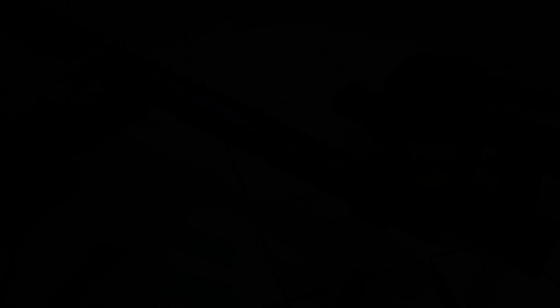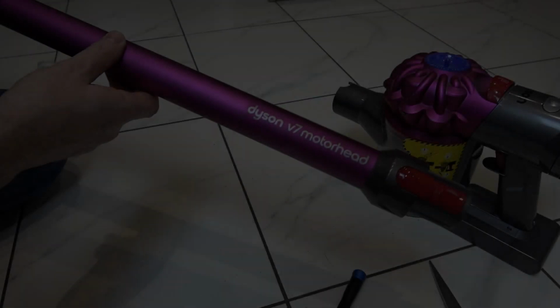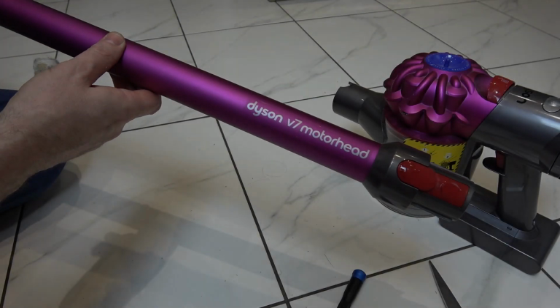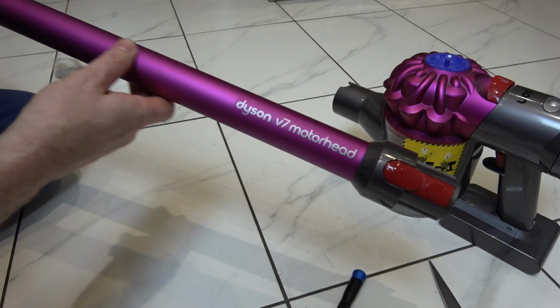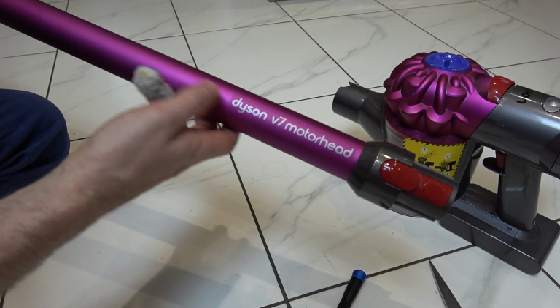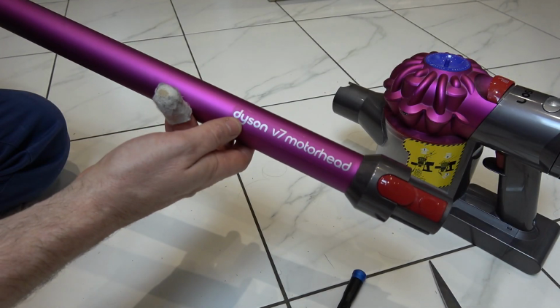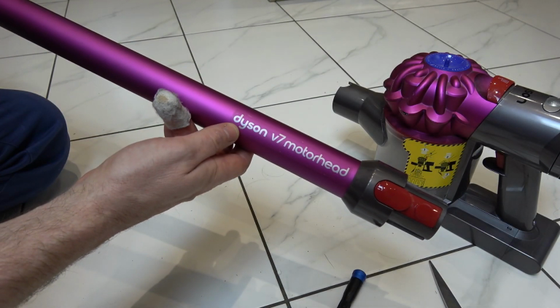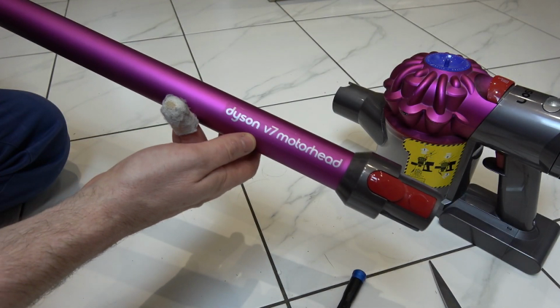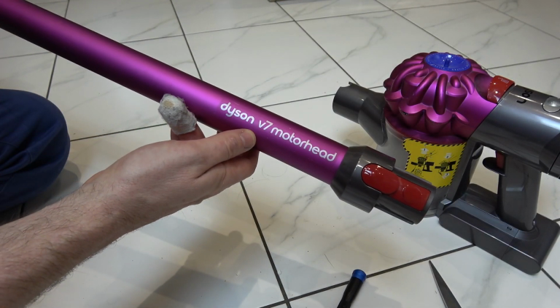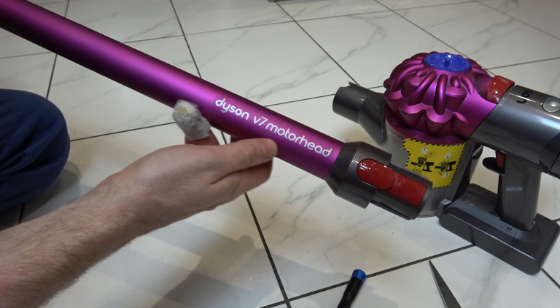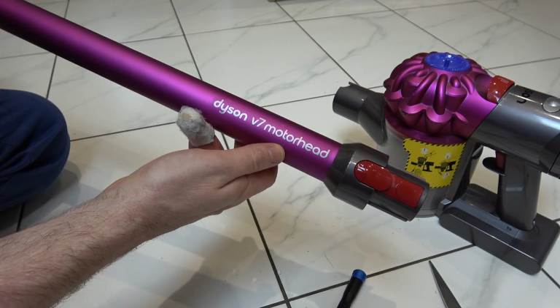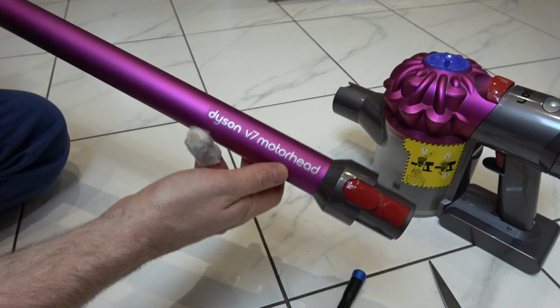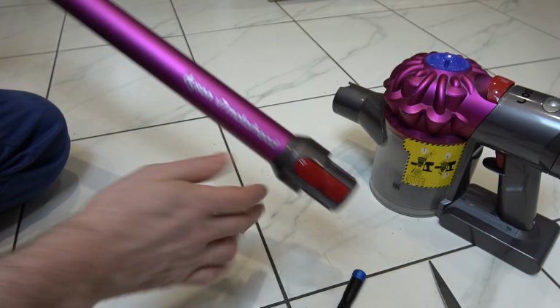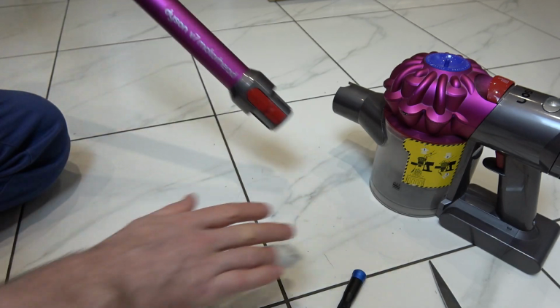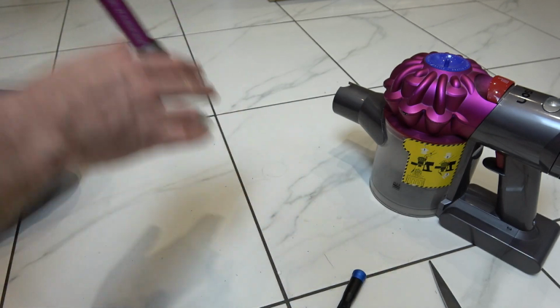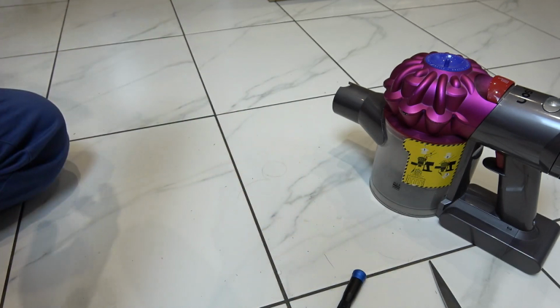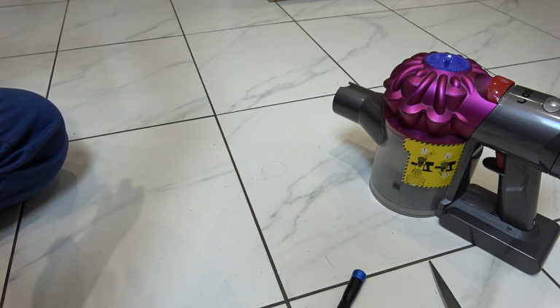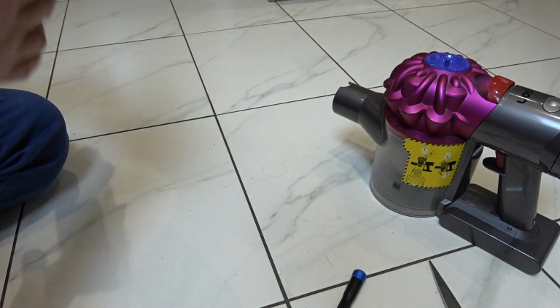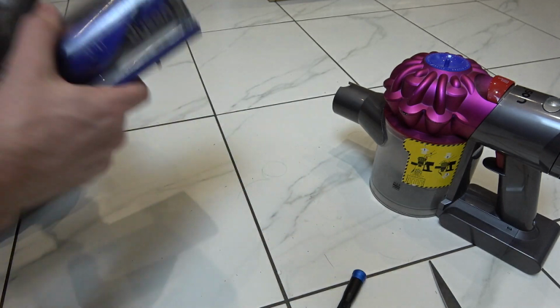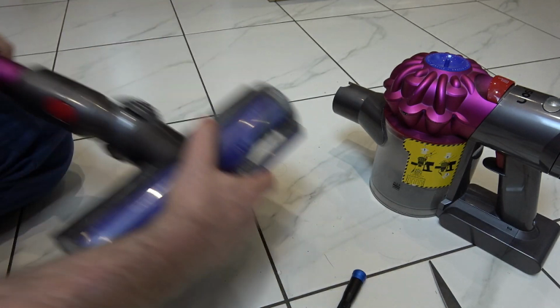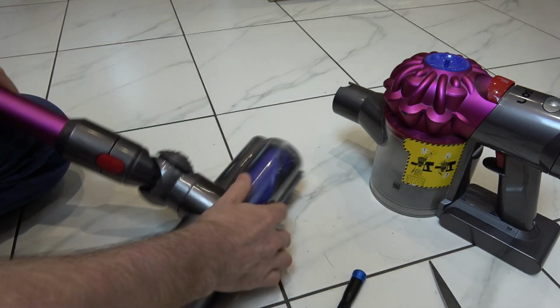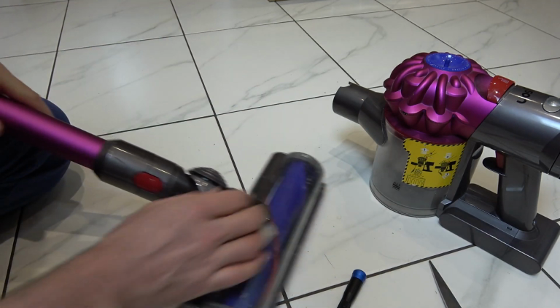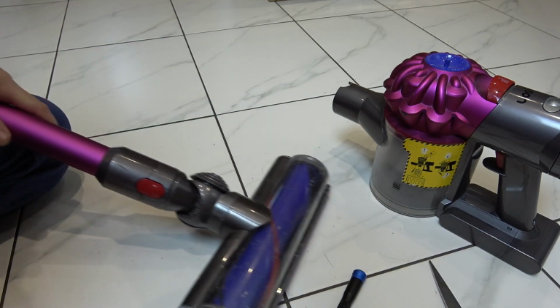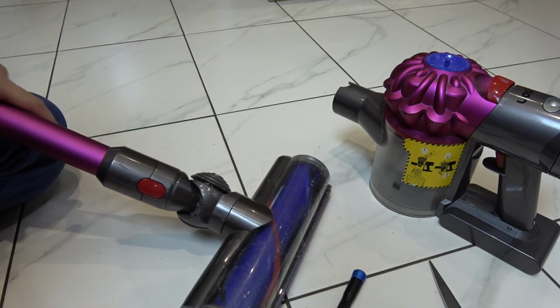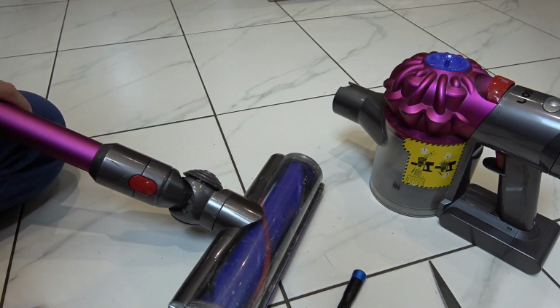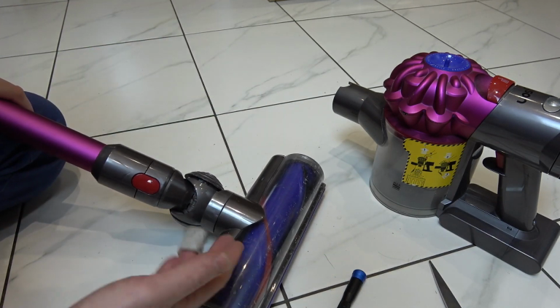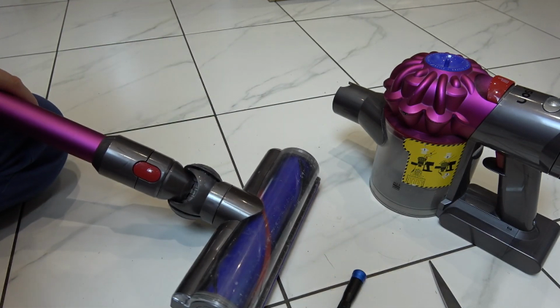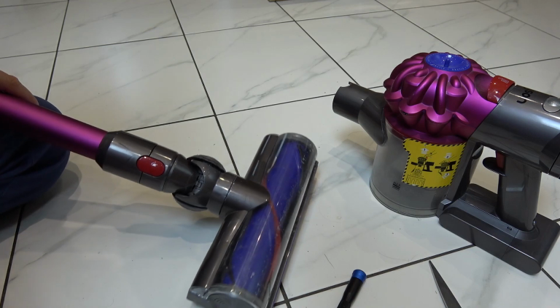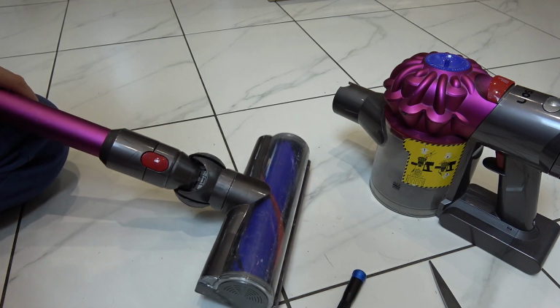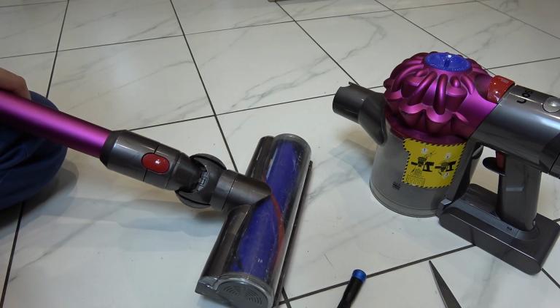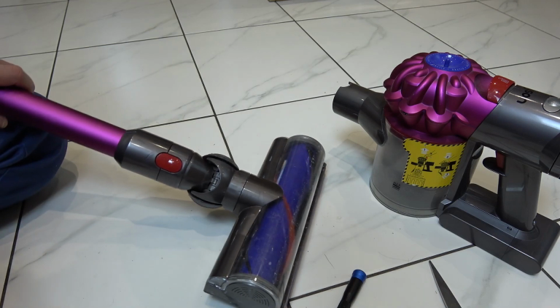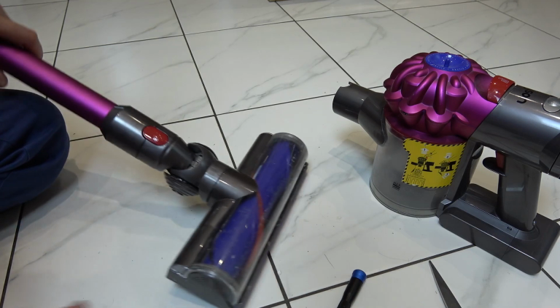Hi, in this video today I'm going to show you what you can do if your Dyson V7 motorhead feels like there's a lot of friction when you're moving it around the place and it might also be leaving marks on your floor.